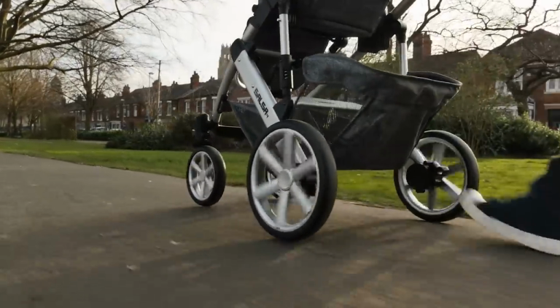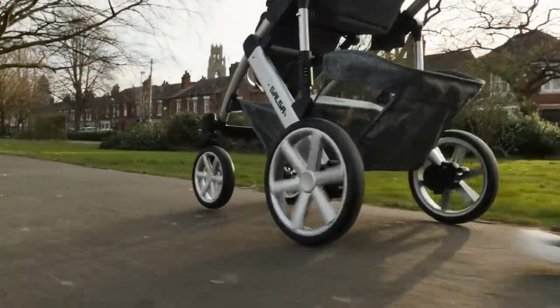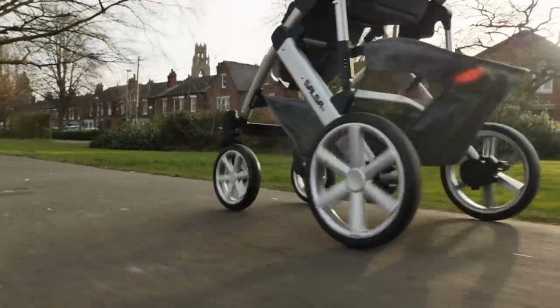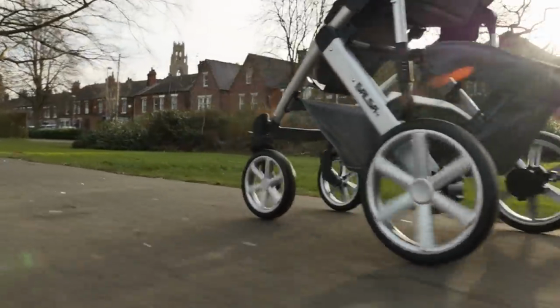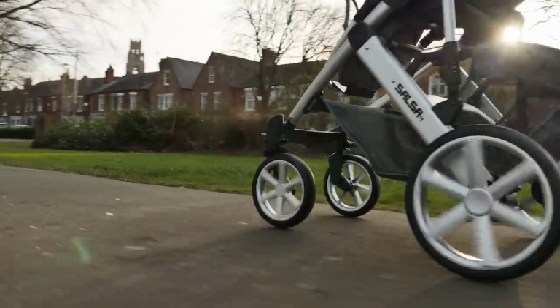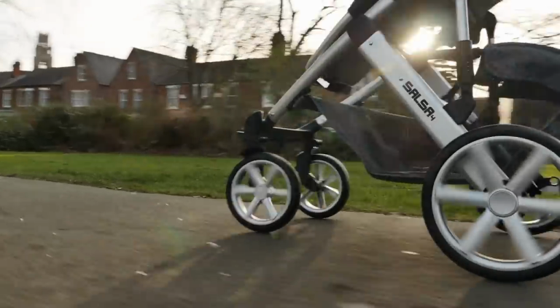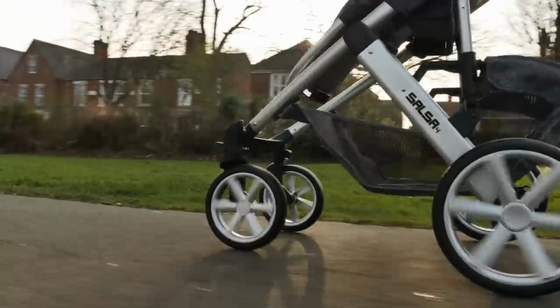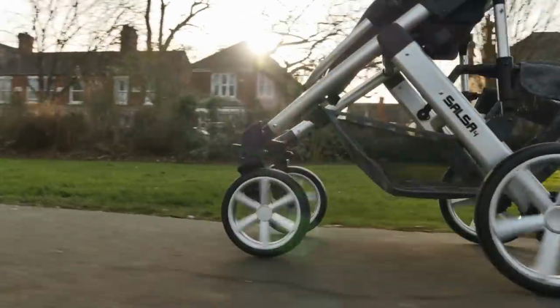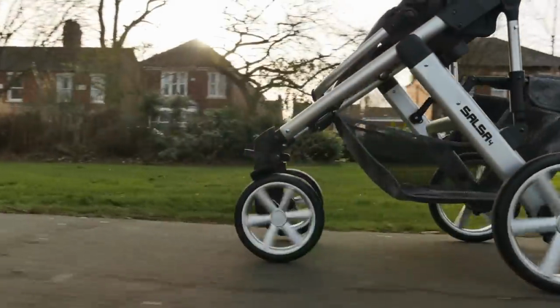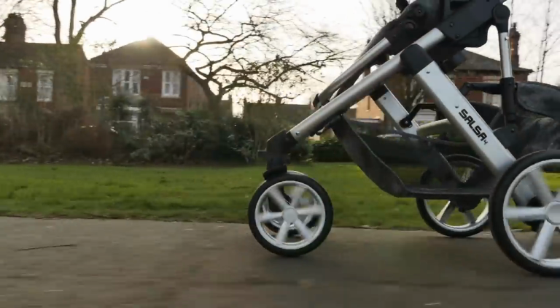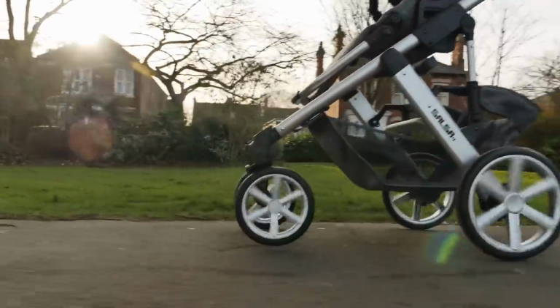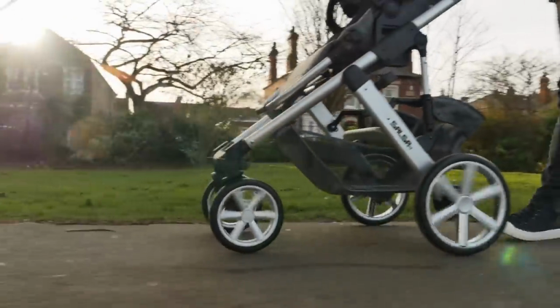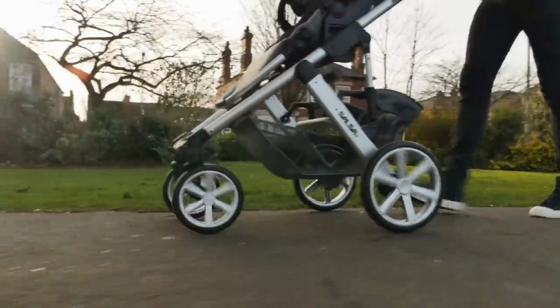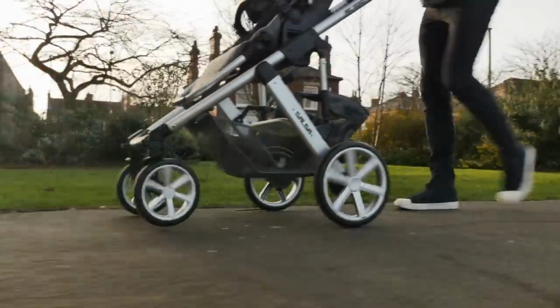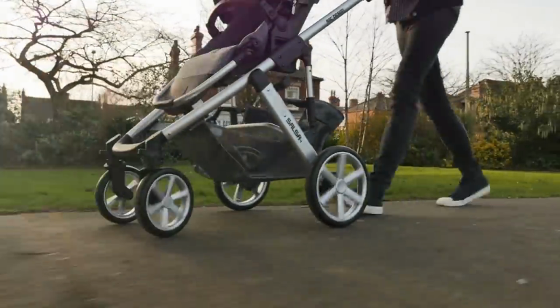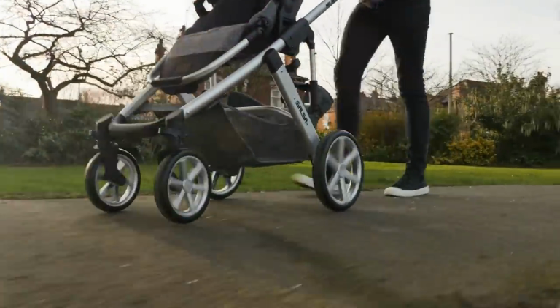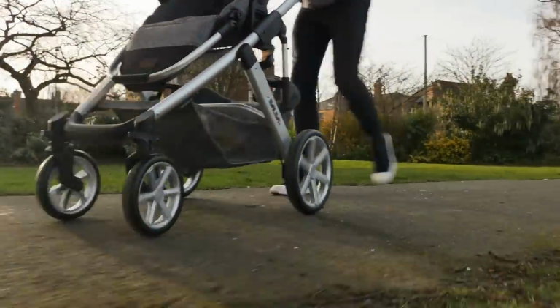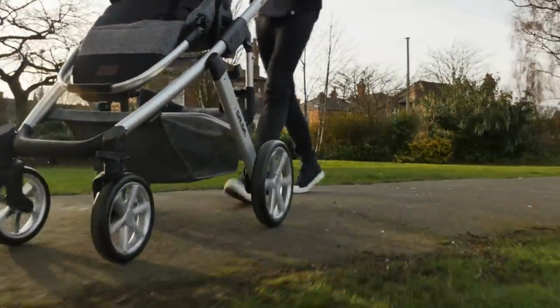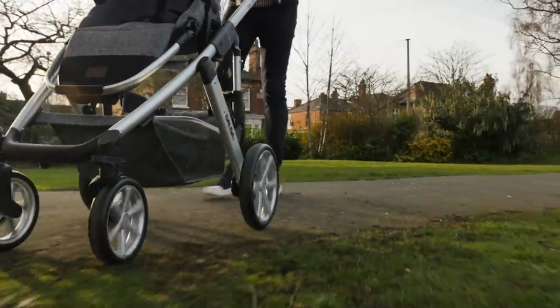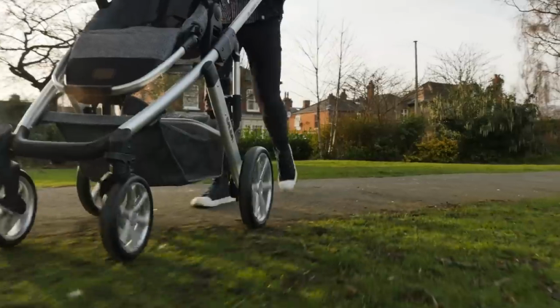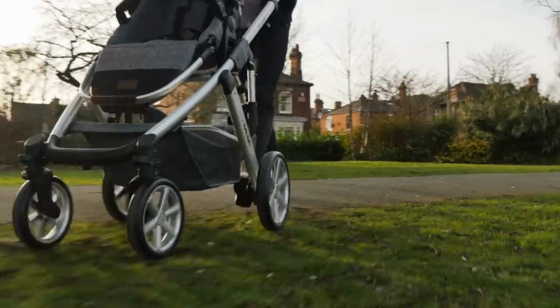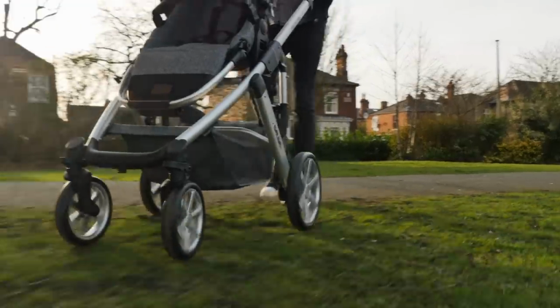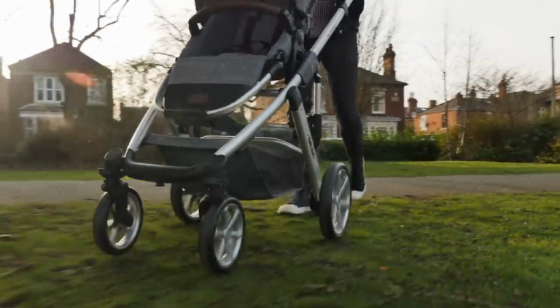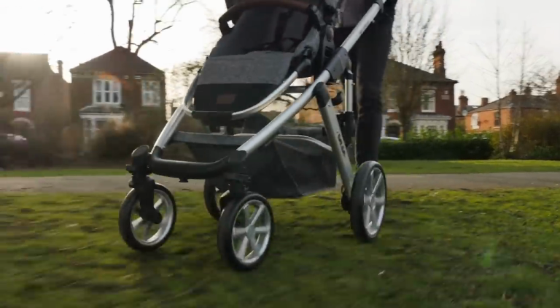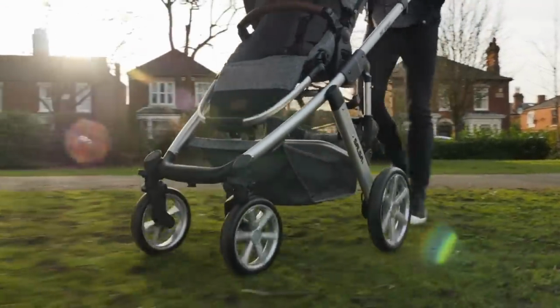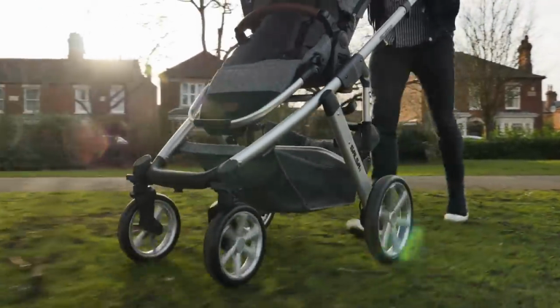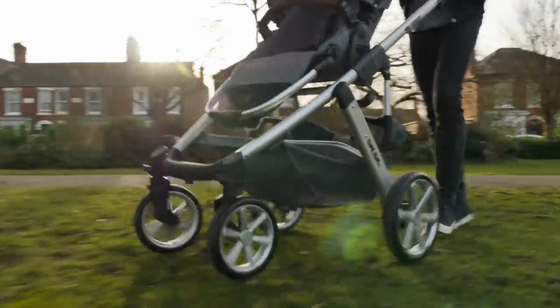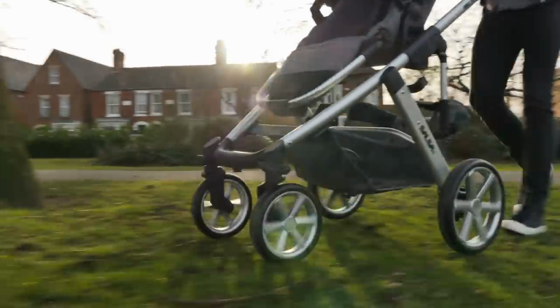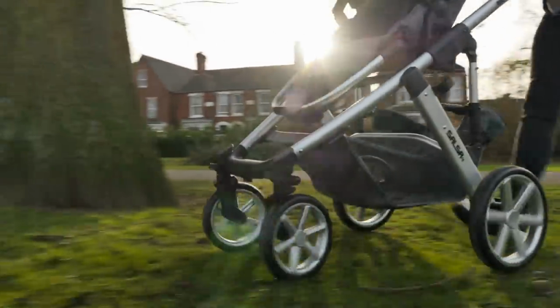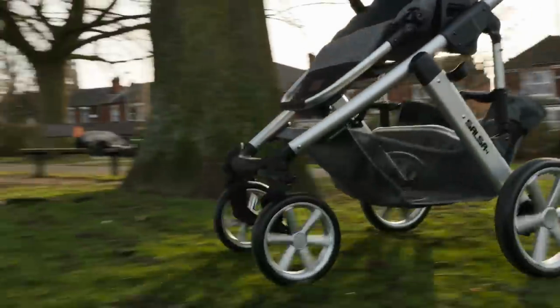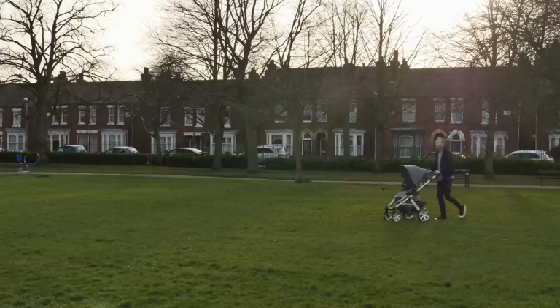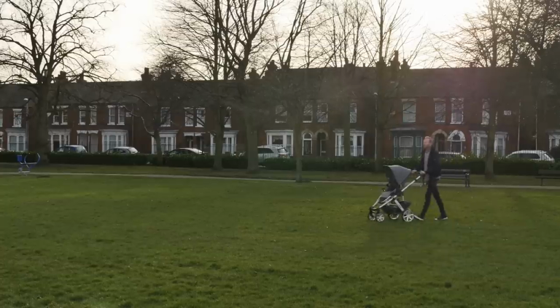To the rear of the pushchair are two large wheels with silver plastic rims, and the front wheels are slightly smaller with a swivel function. You can remove them to wash after those wintry park walks.